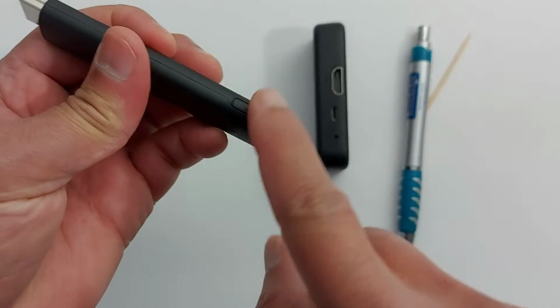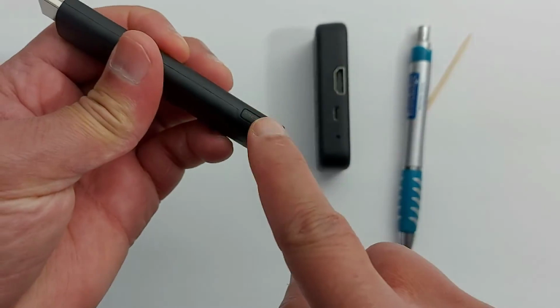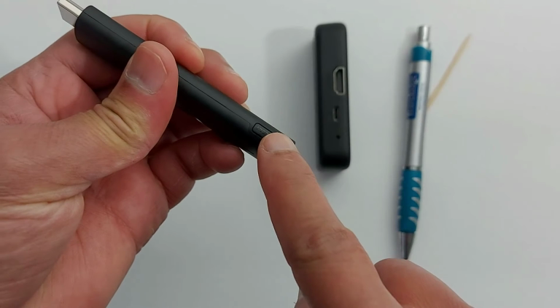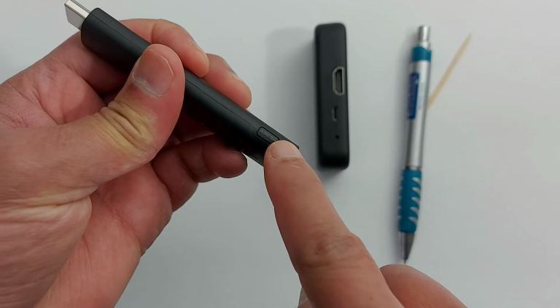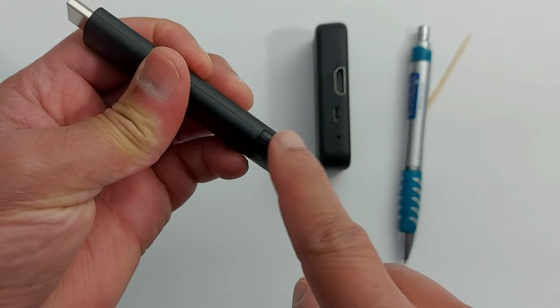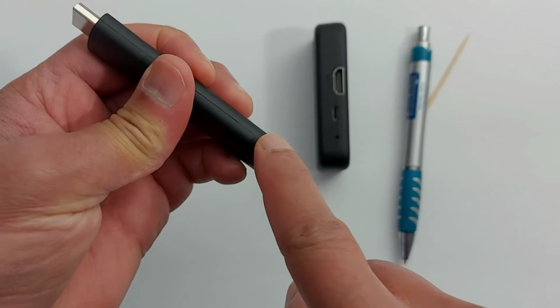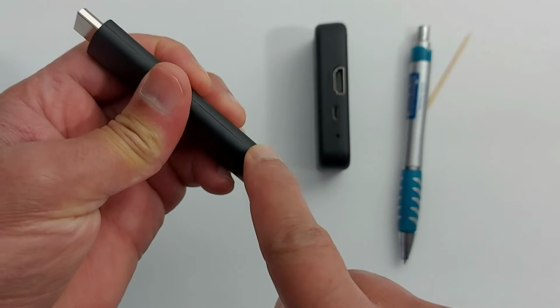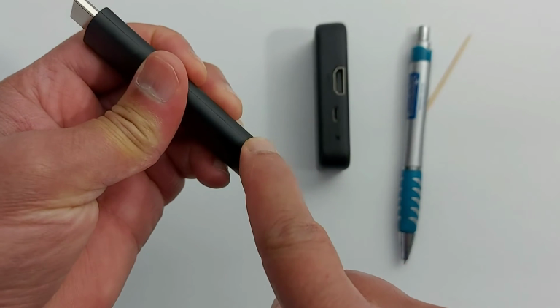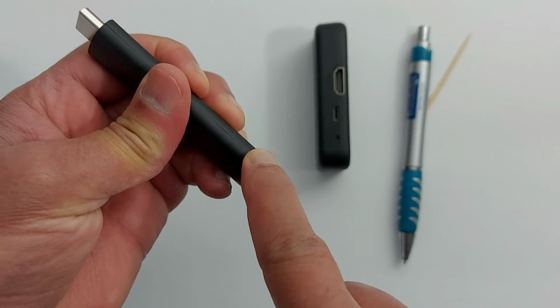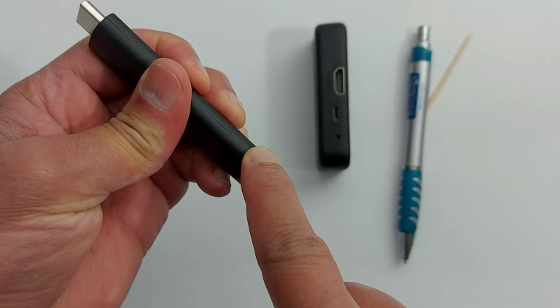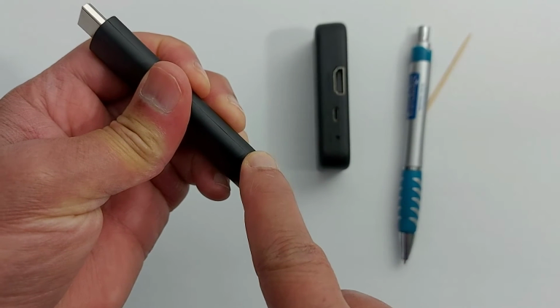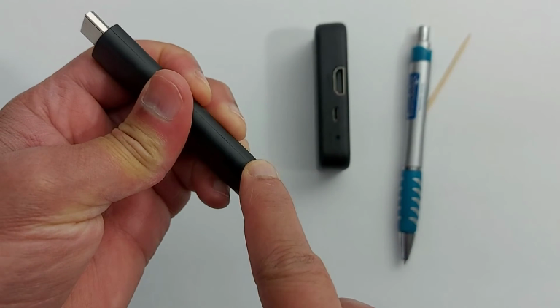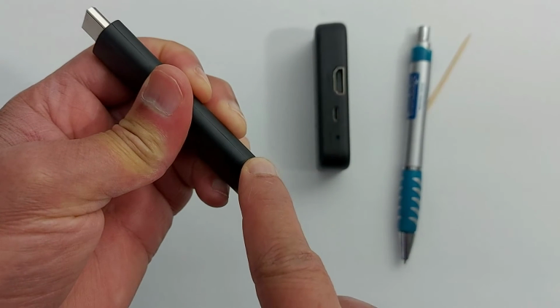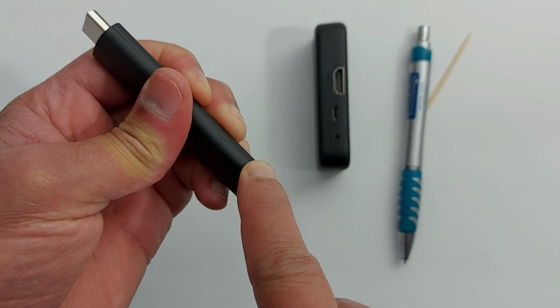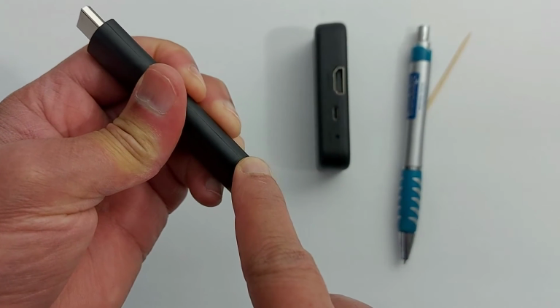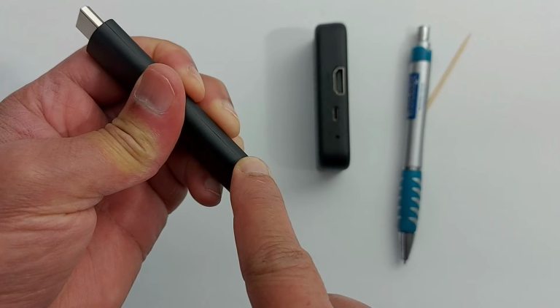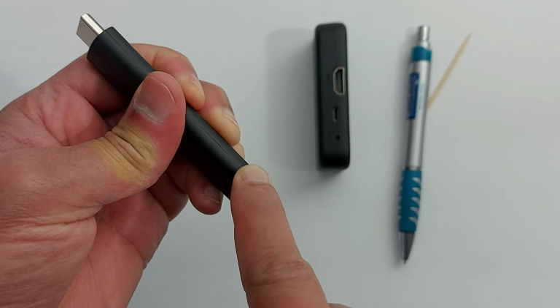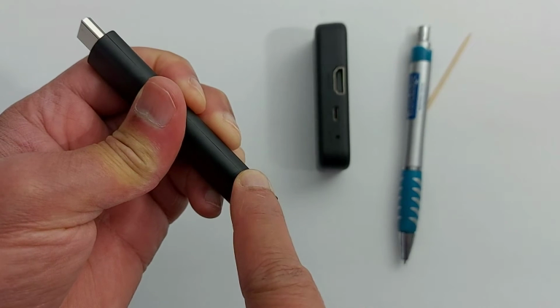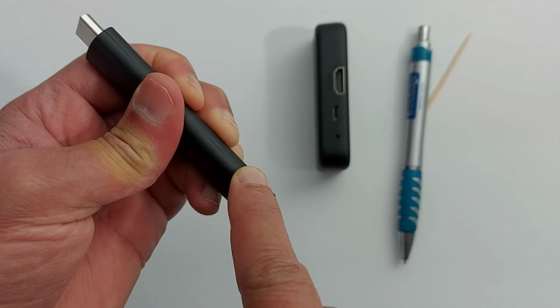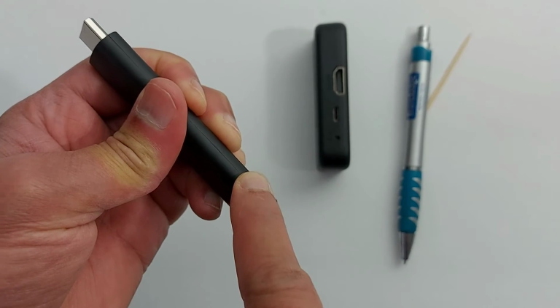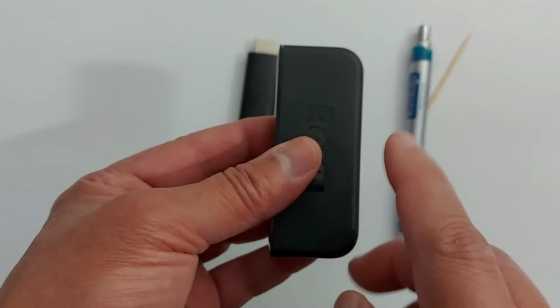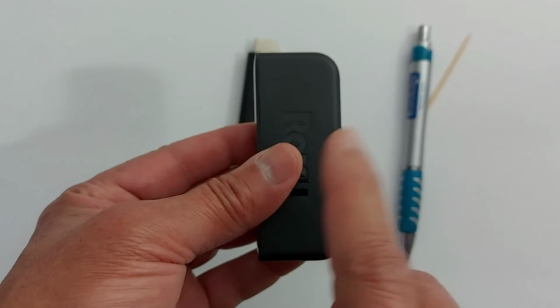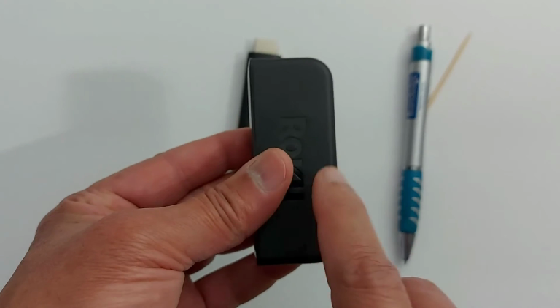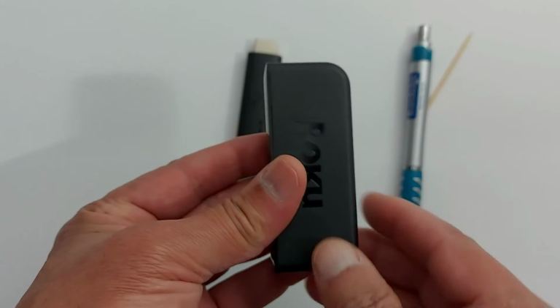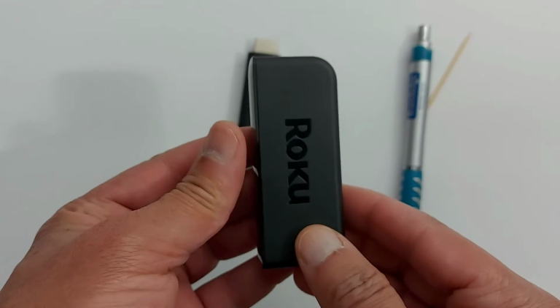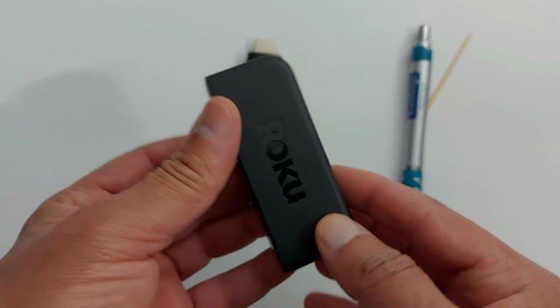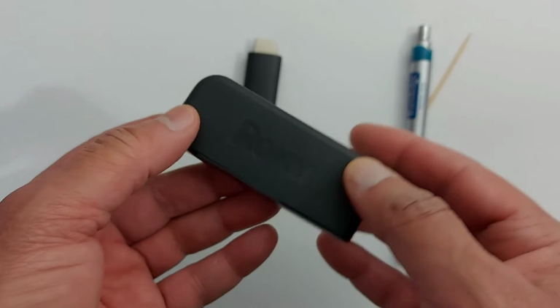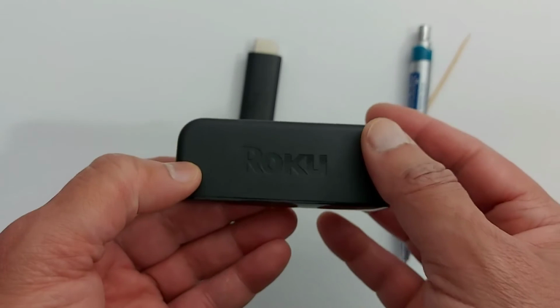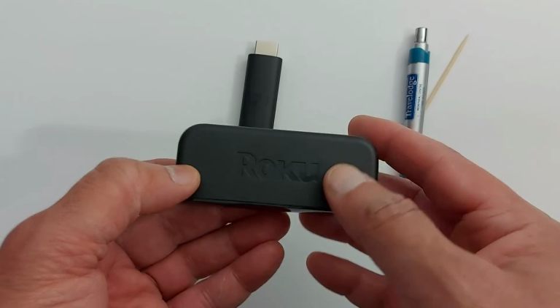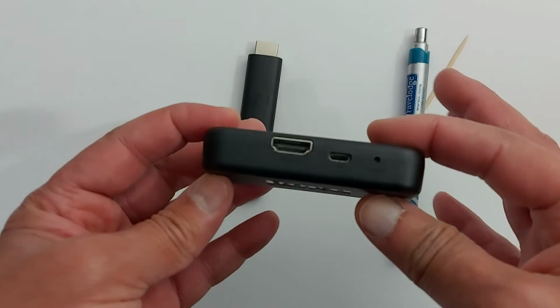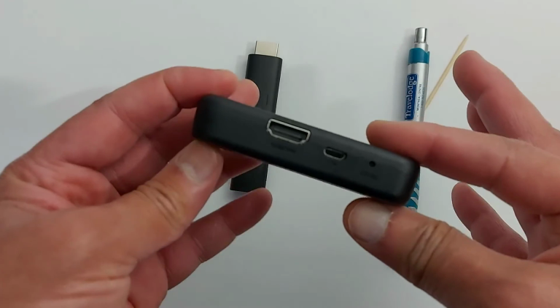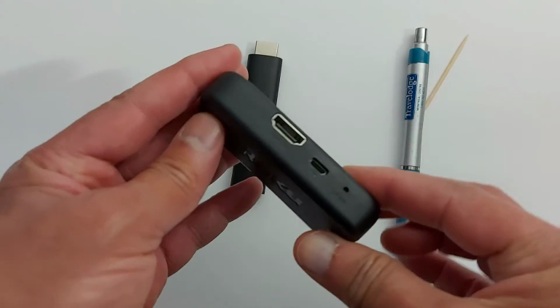The same thing with the Roku stick — the reset button is right here. You just press and hold for a few seconds until the Roku logo appears on your TV. Your device has to be connected first in order to do this. I'm going to connect my device to my TV and show you how this works.